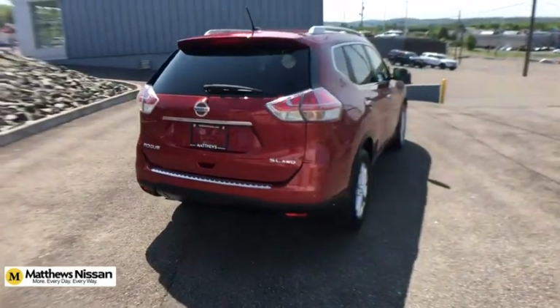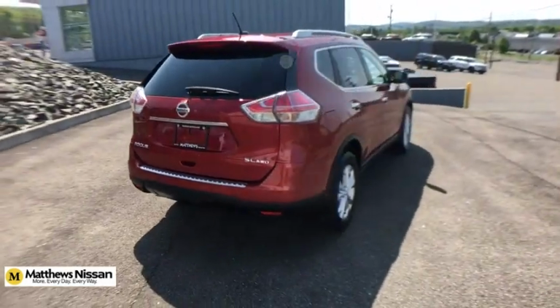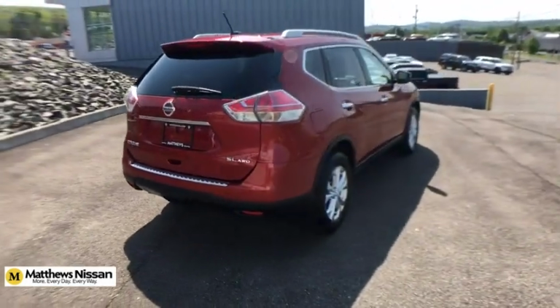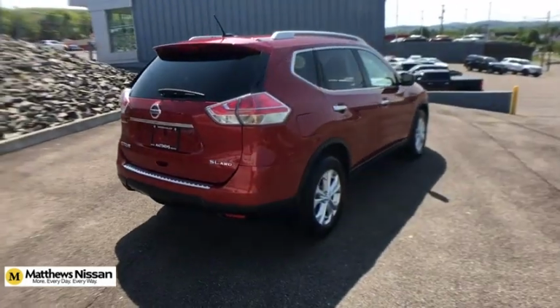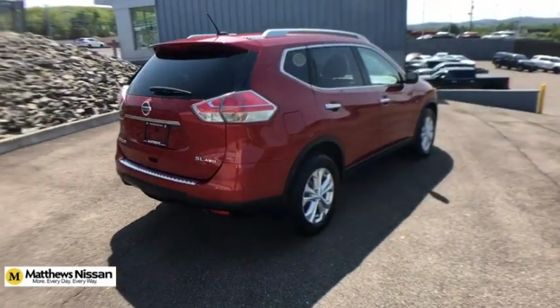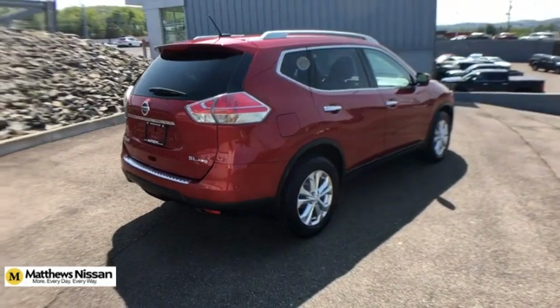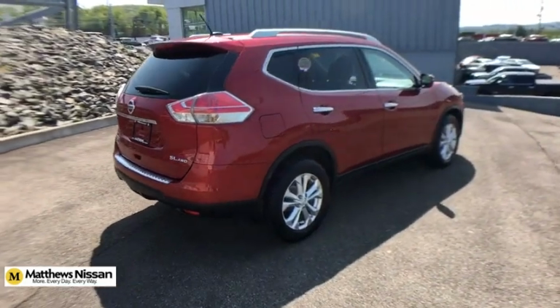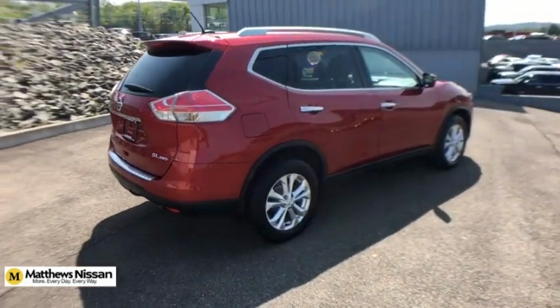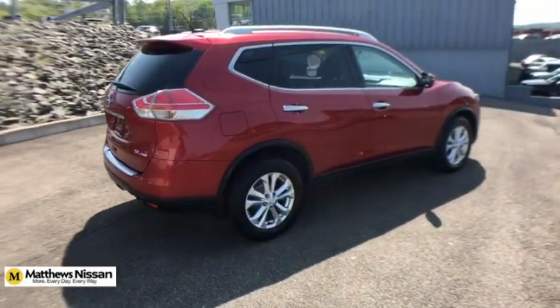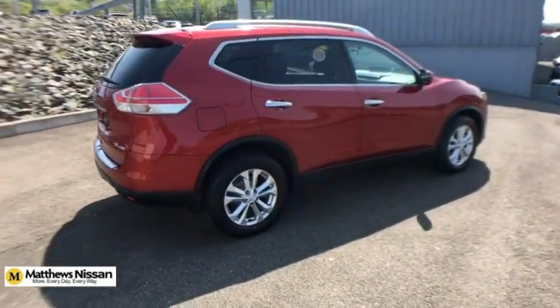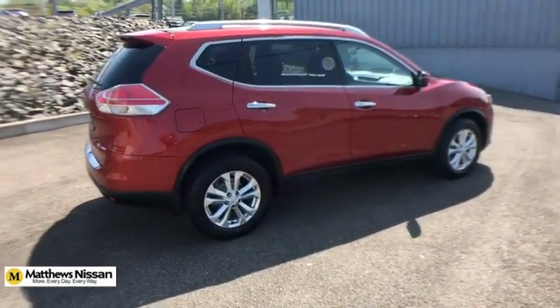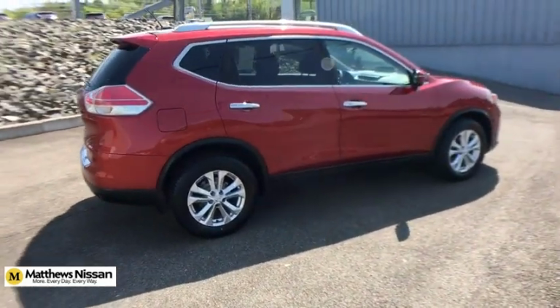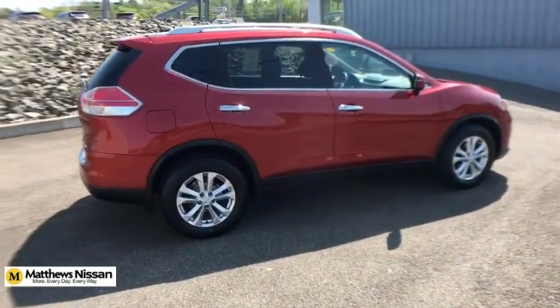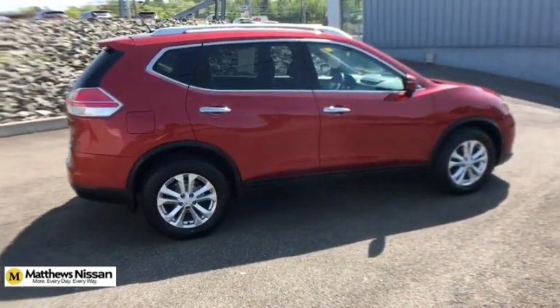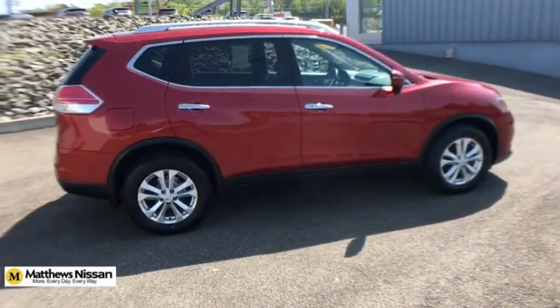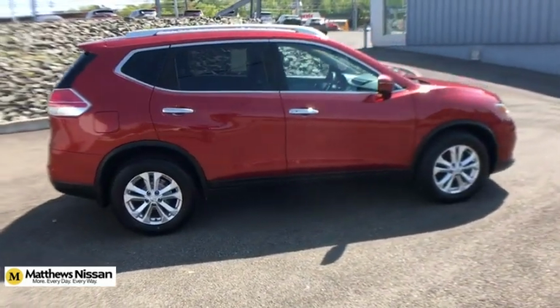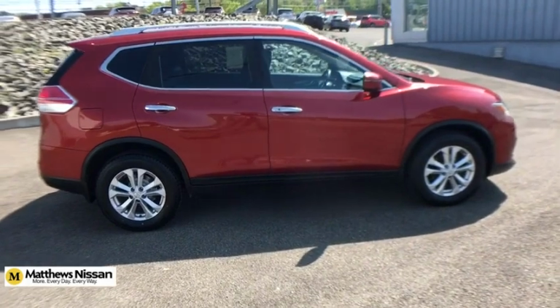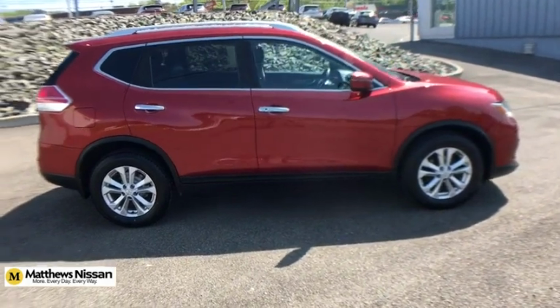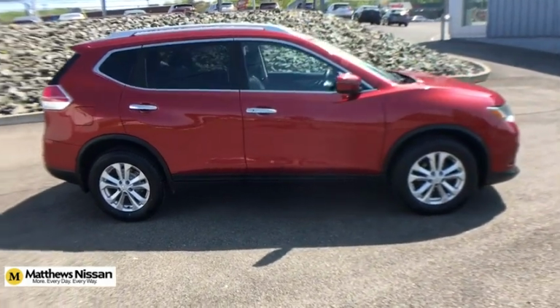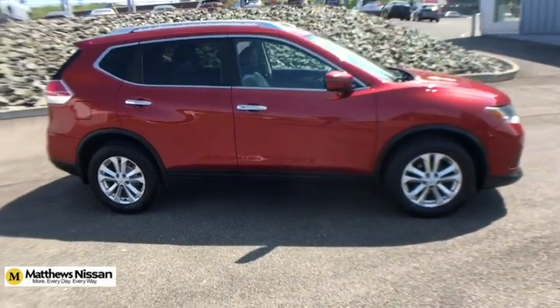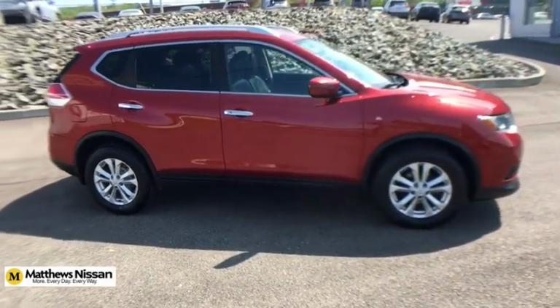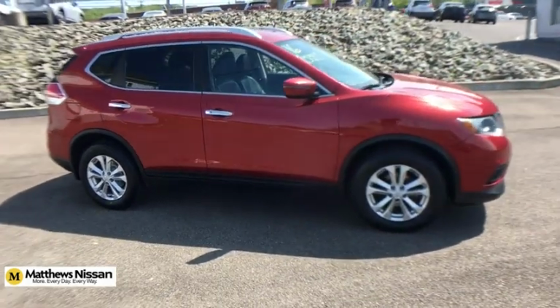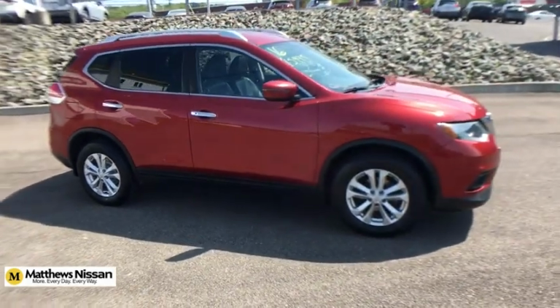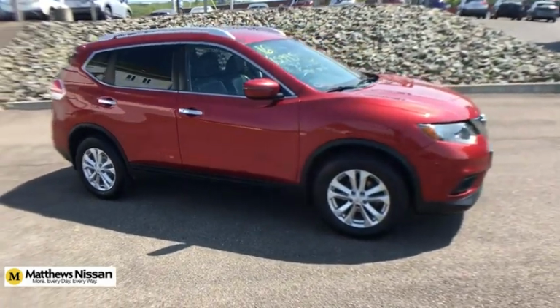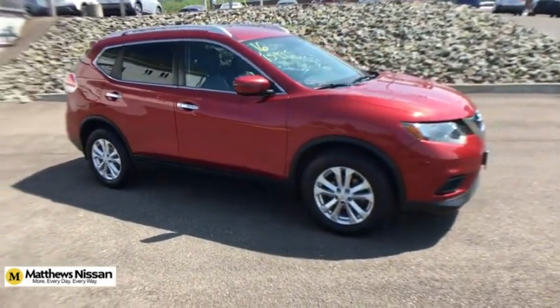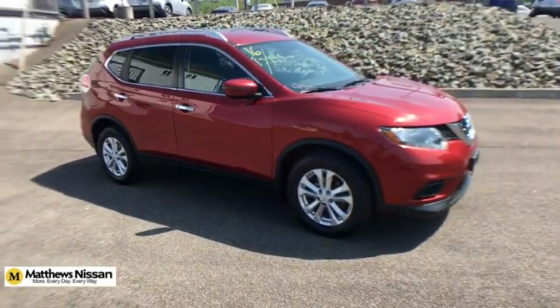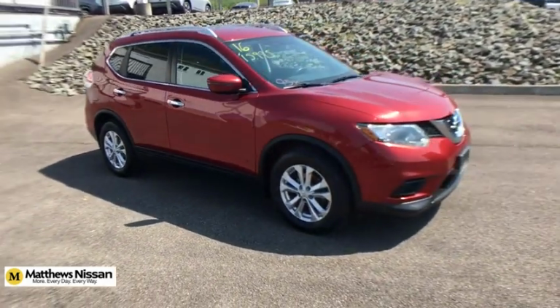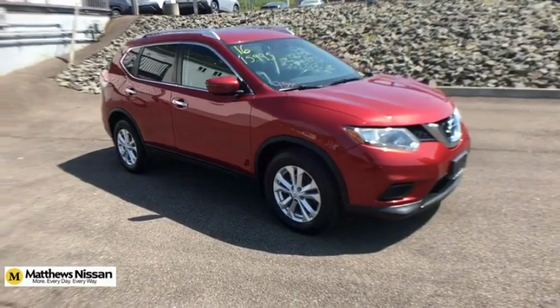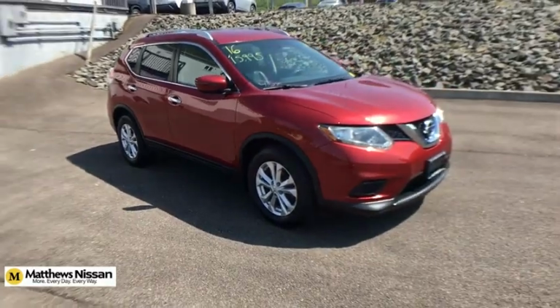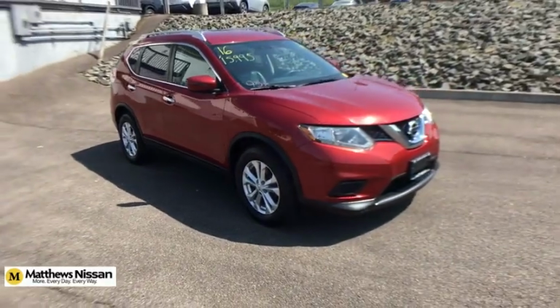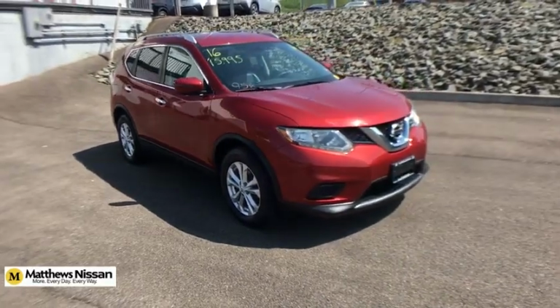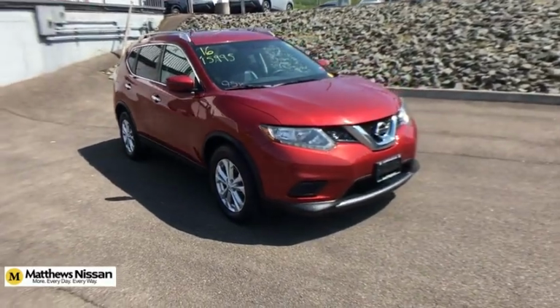This vehicle has less than 100,000 miles. Here are some of this vehicle's great options: traction control, dual airbags, alloy wheels, power steering, four-wheel disc brakes, center armrest, trip computer, security system.